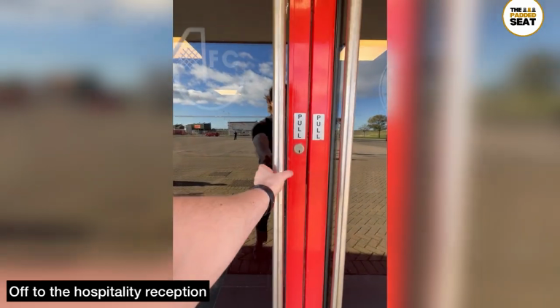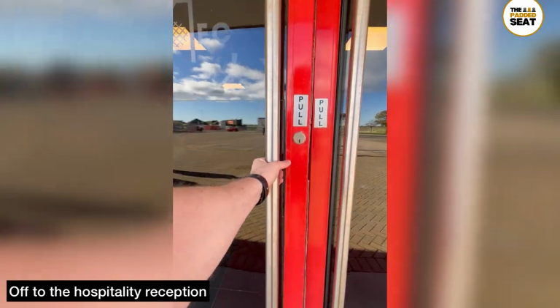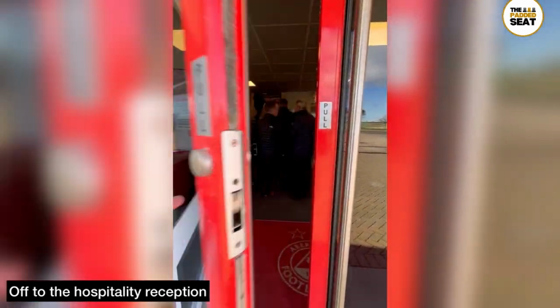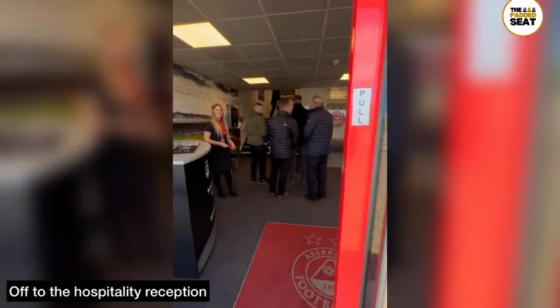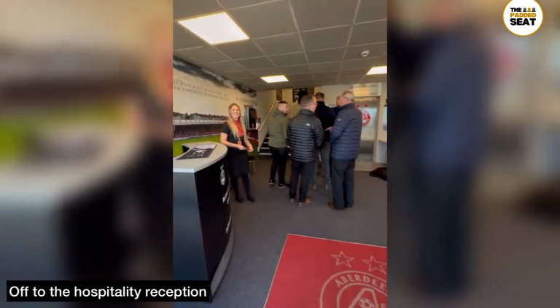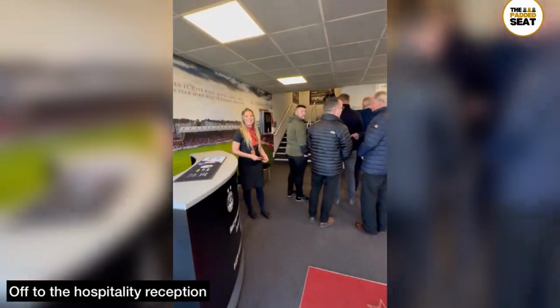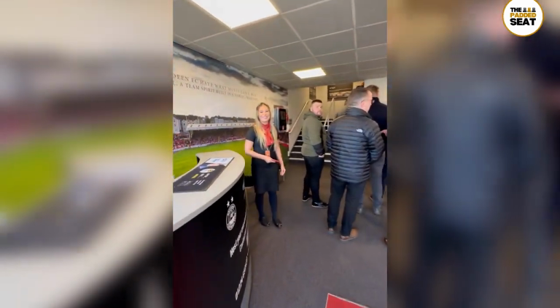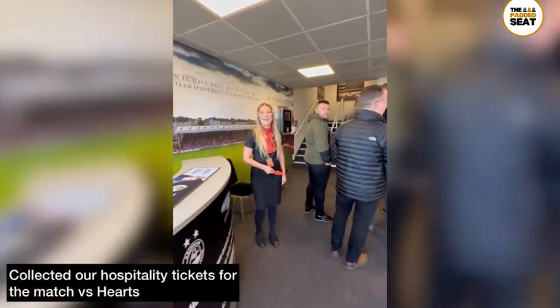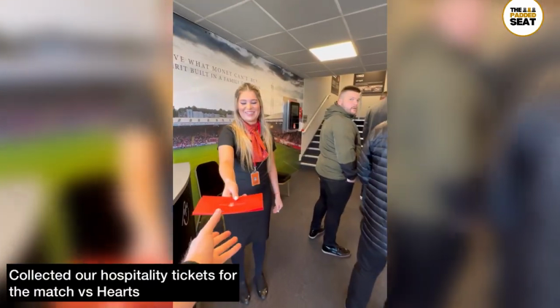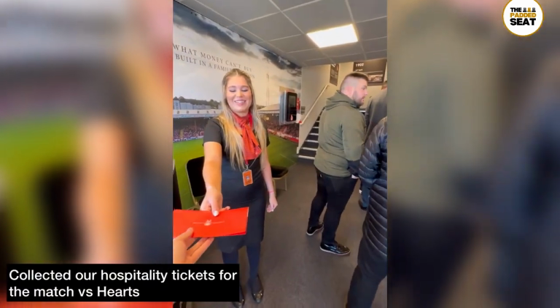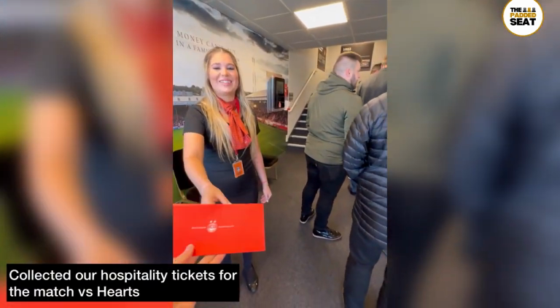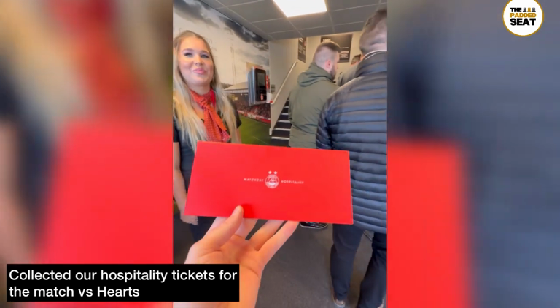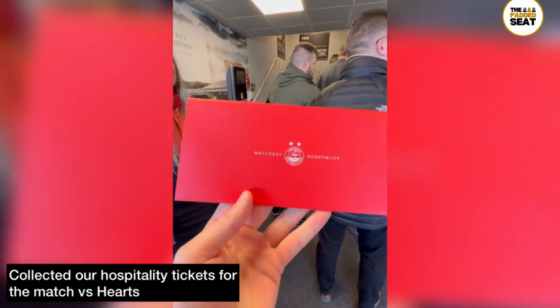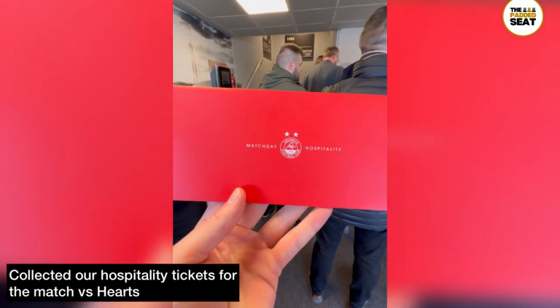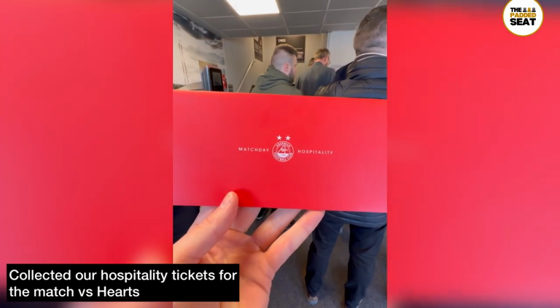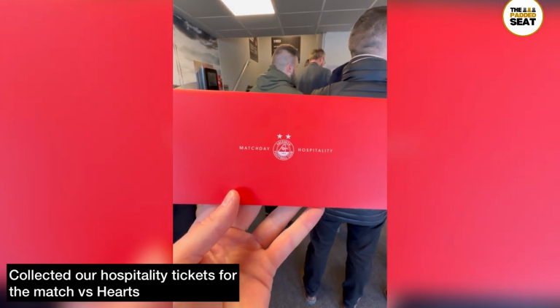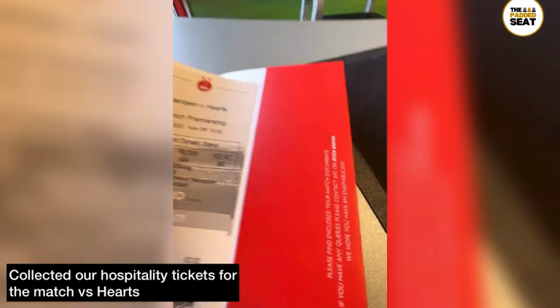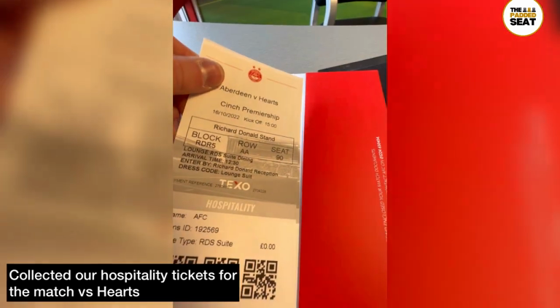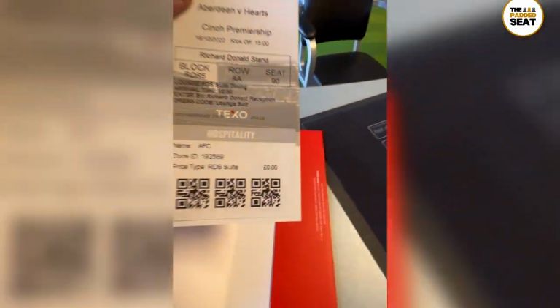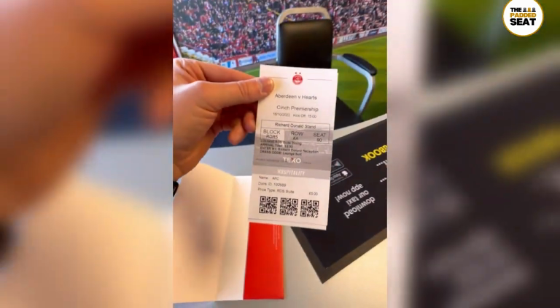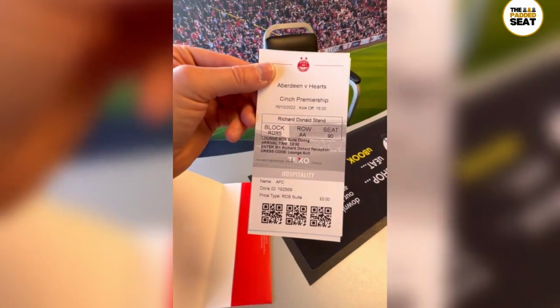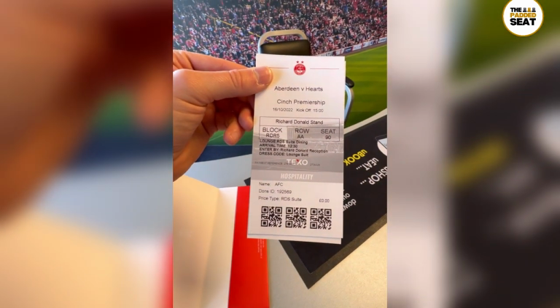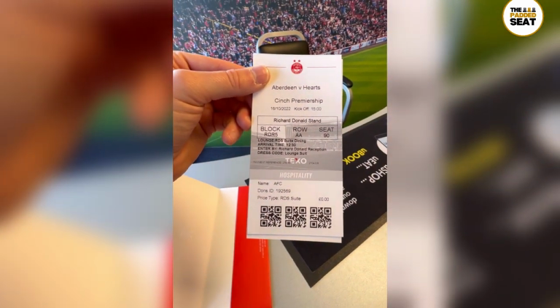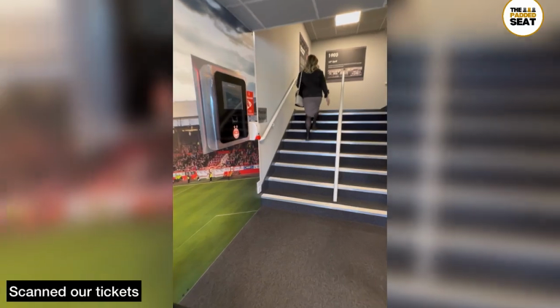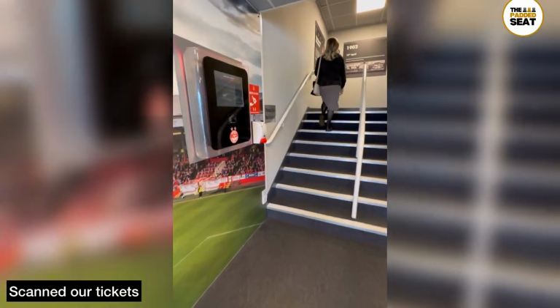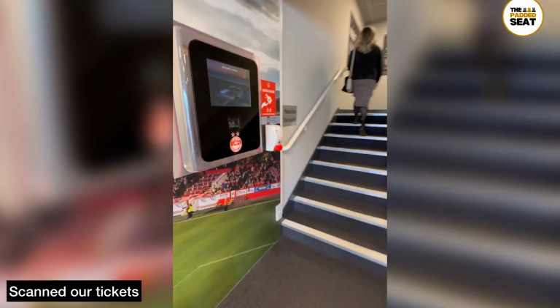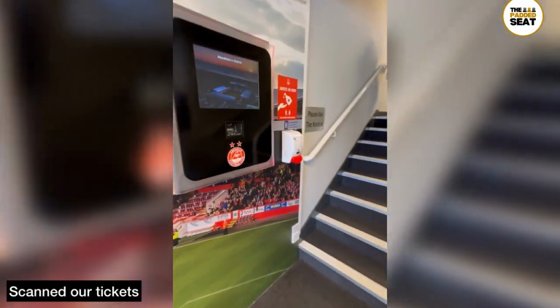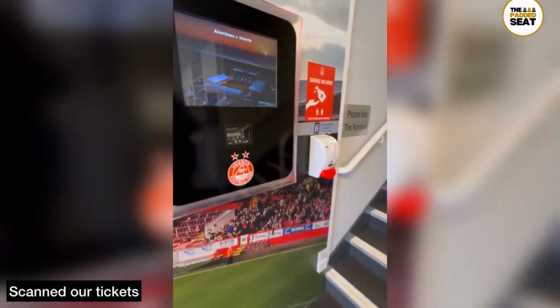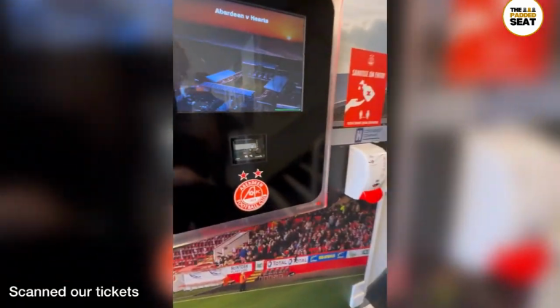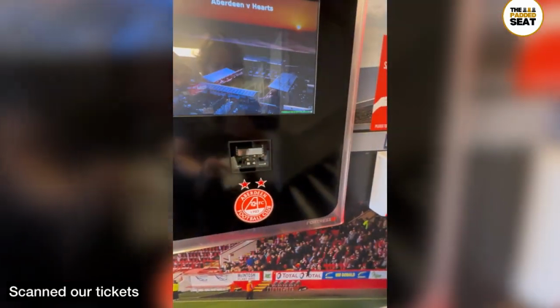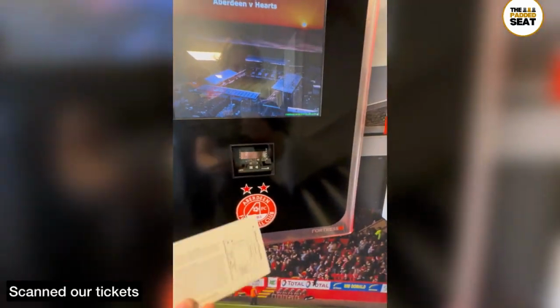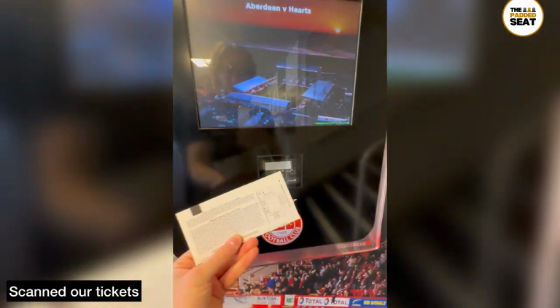We then went to the hospitality reception to pick up our hospitality tickets. A really friendly welcome from staff who hand over your tickets inside an envelope. Then, before you make your way upstairs, you scan your e-tickets using a machine.